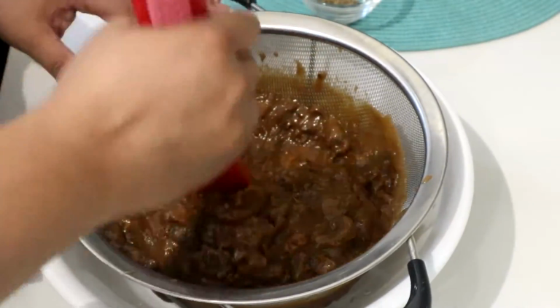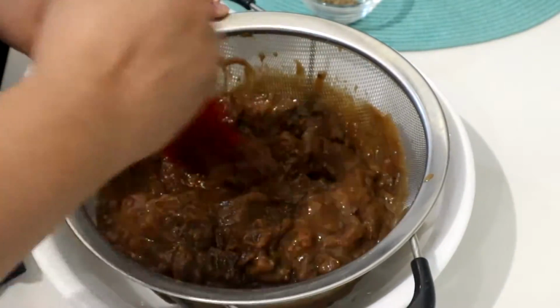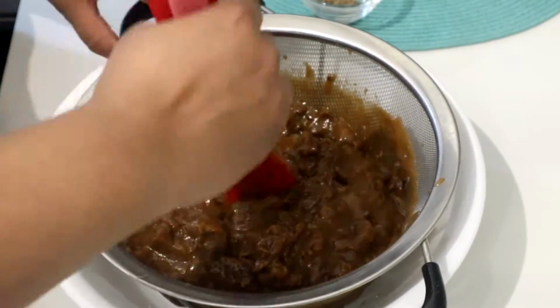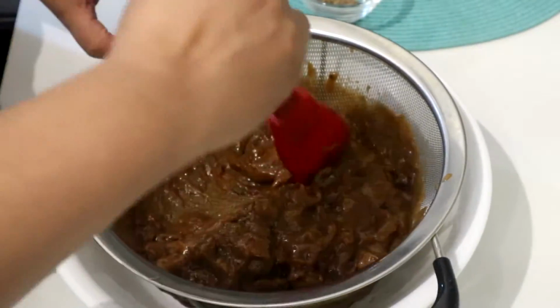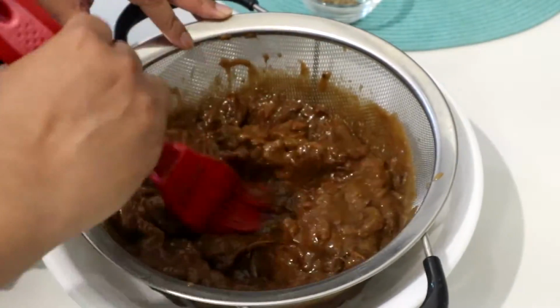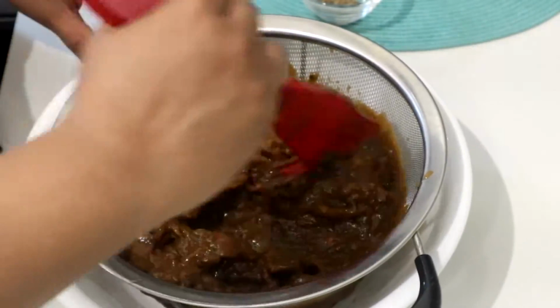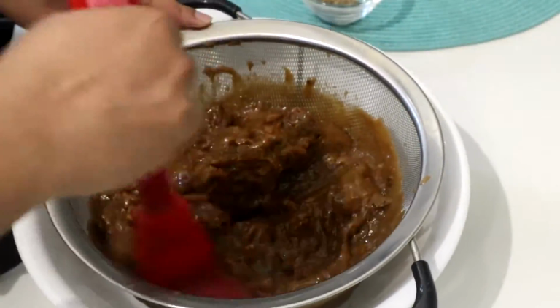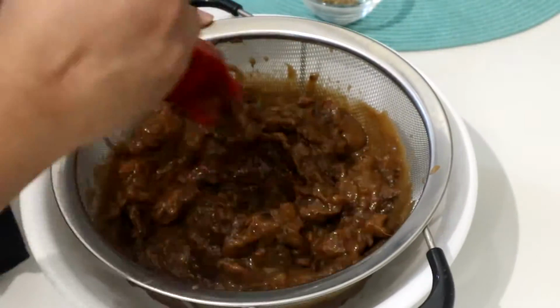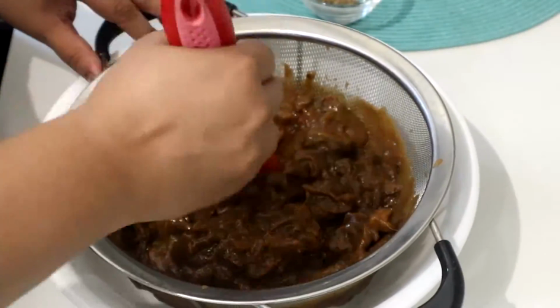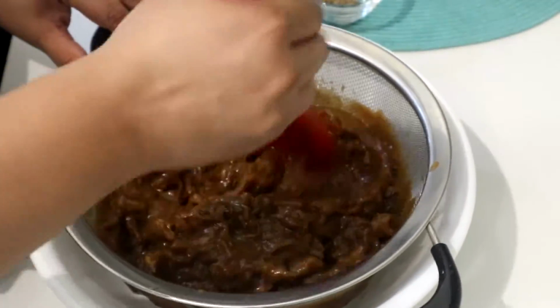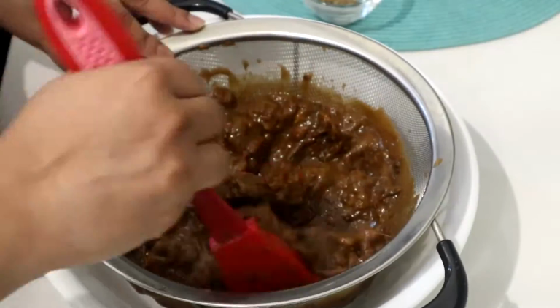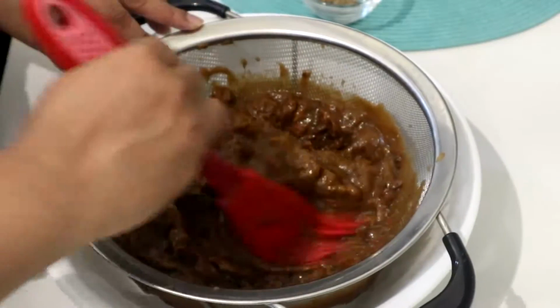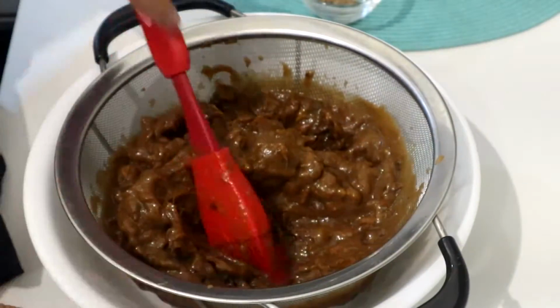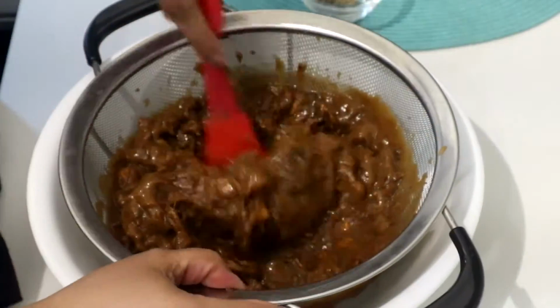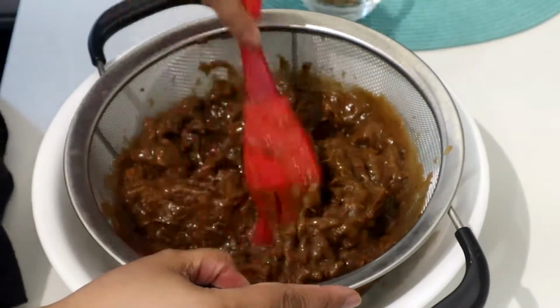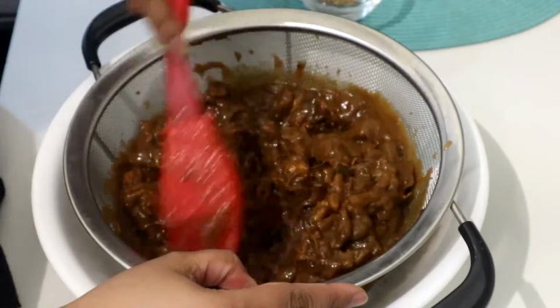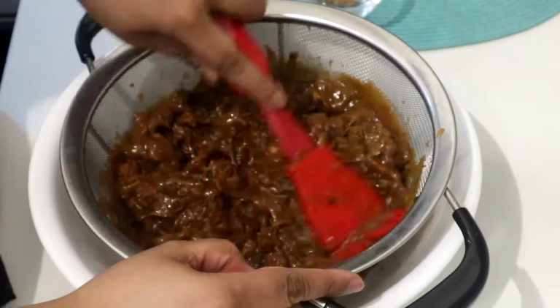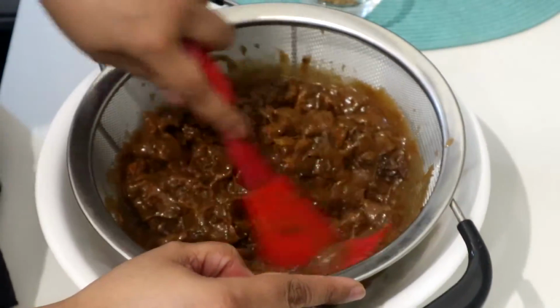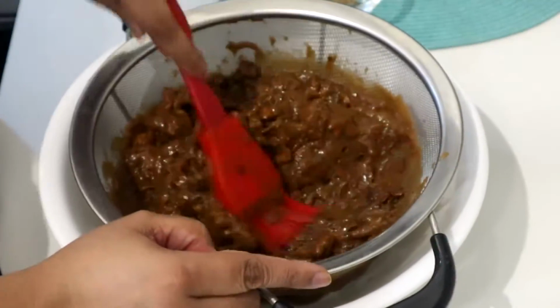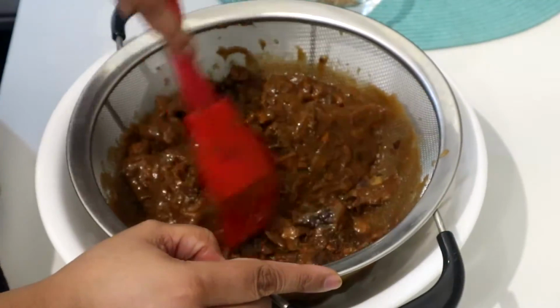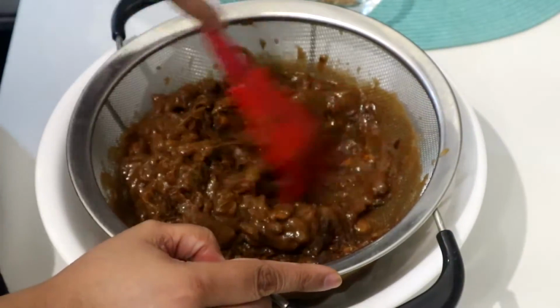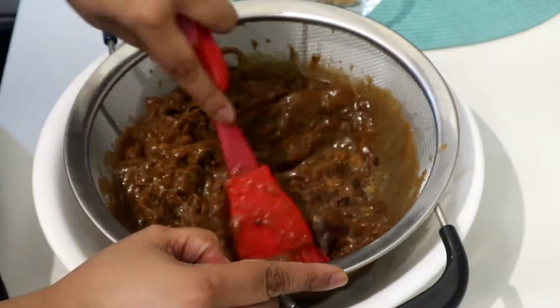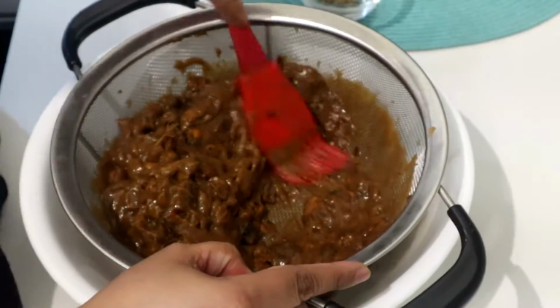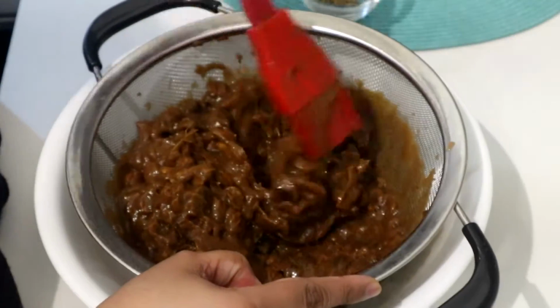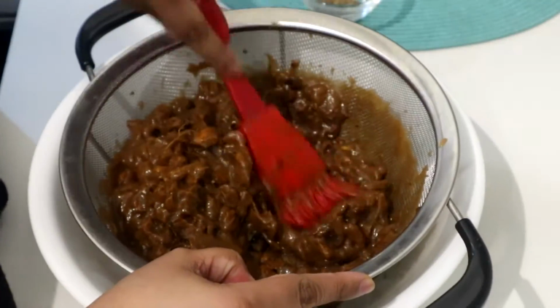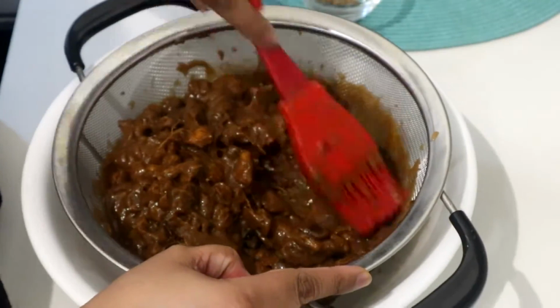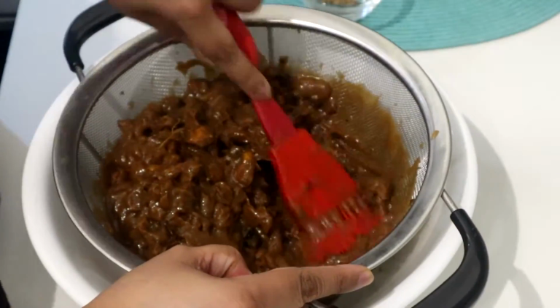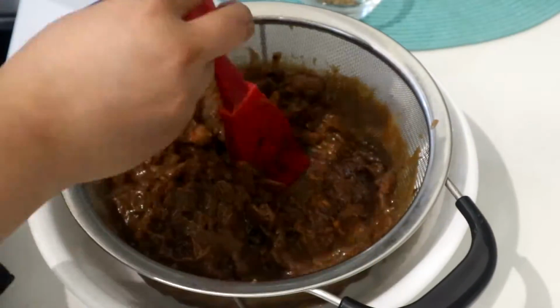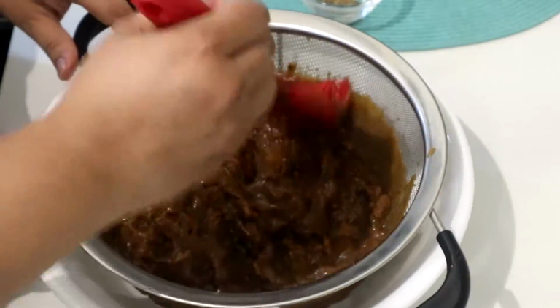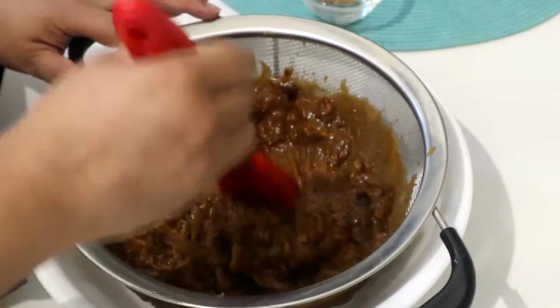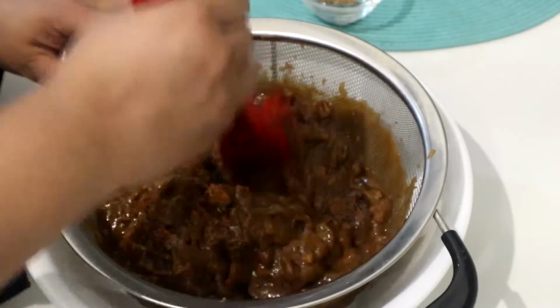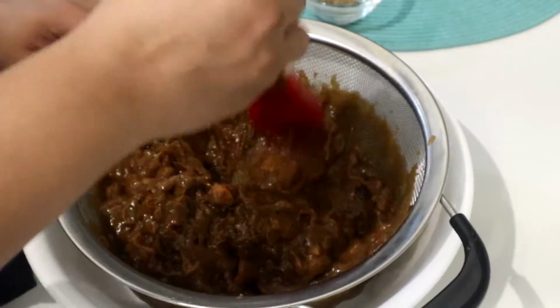If you feel like it's too thick, you're always welcome to put half a cup of water and do the same thing all over again. Don't worry if it becomes too liquidy, because once you do the cooking it will thicken it out.